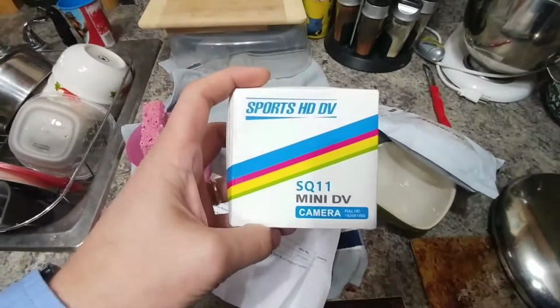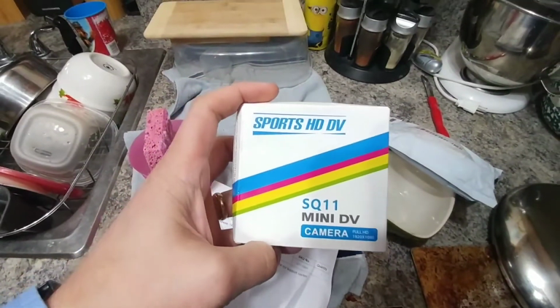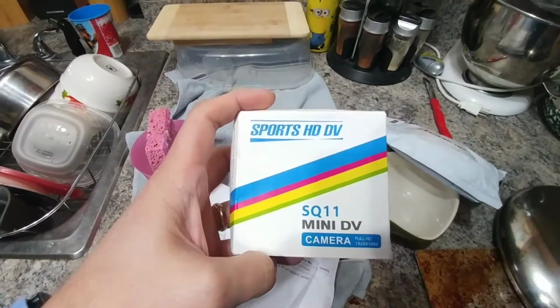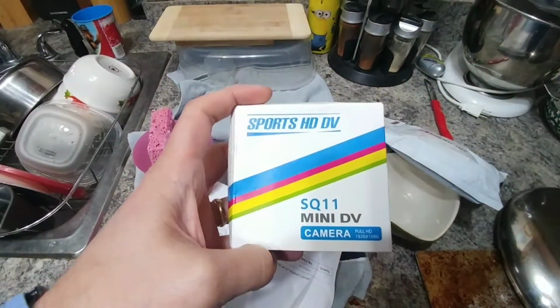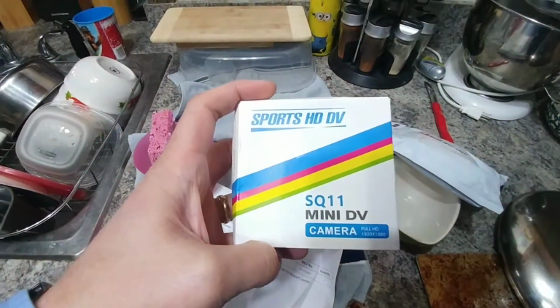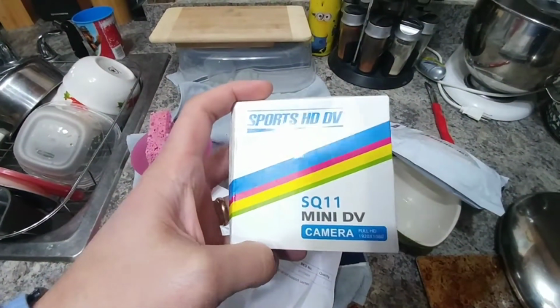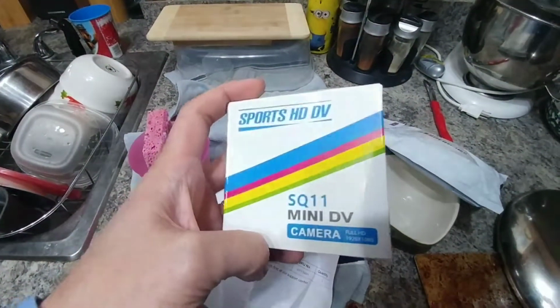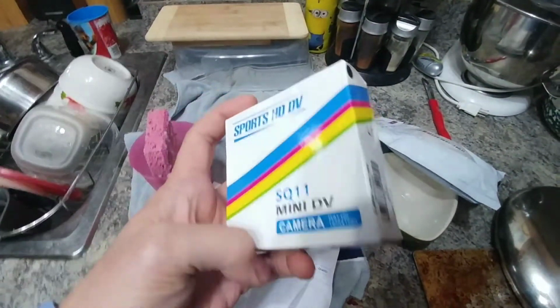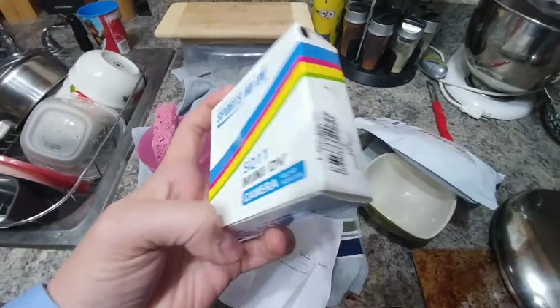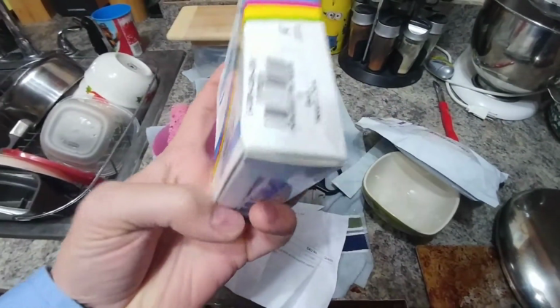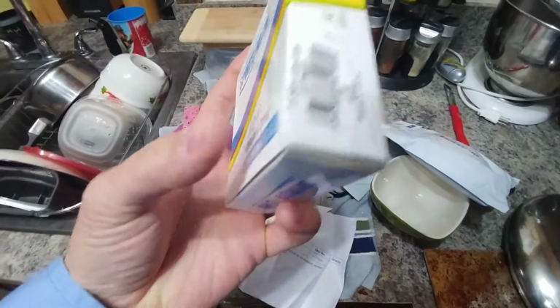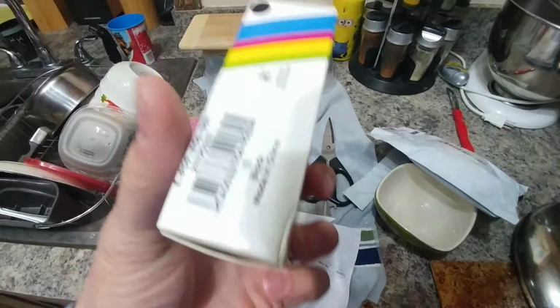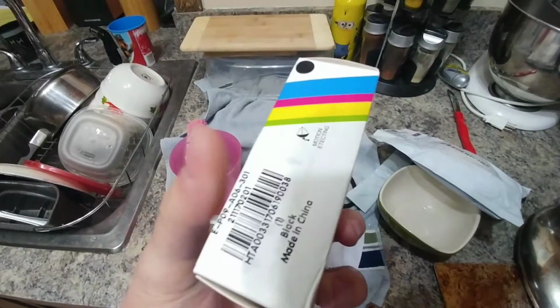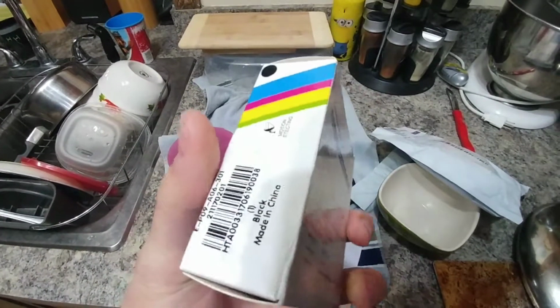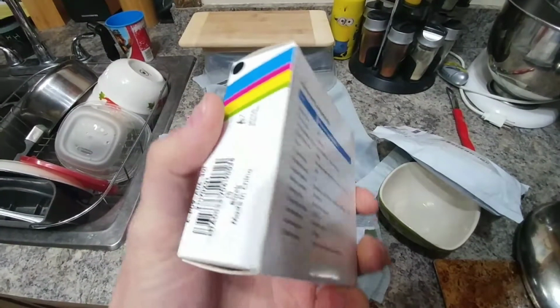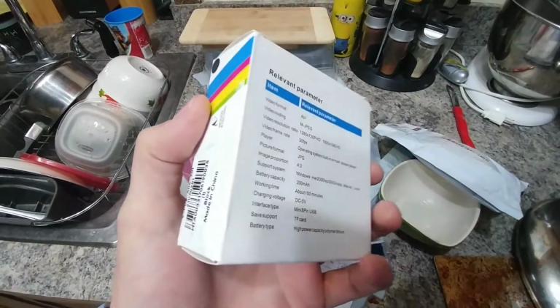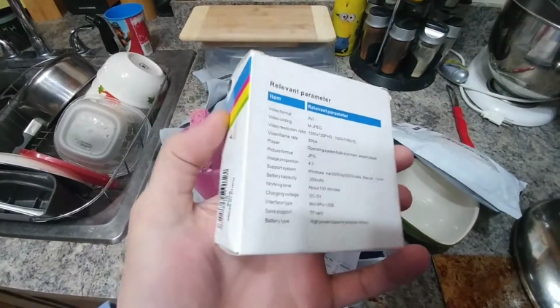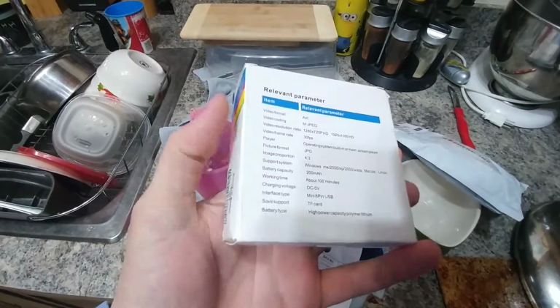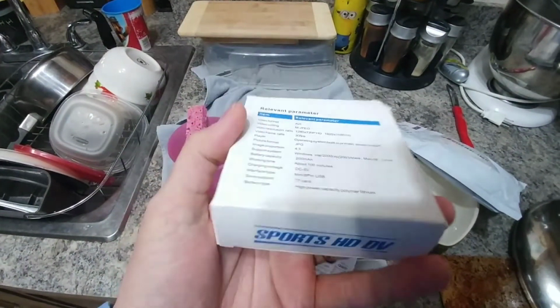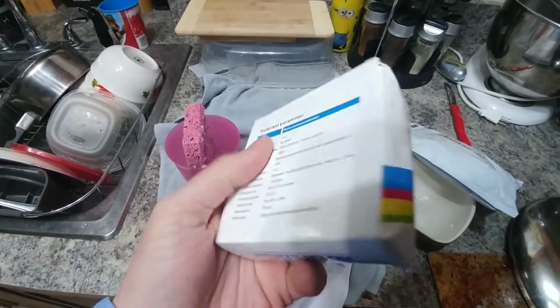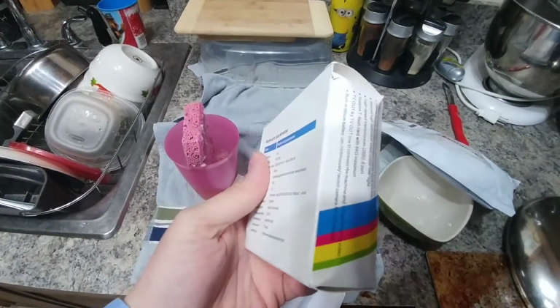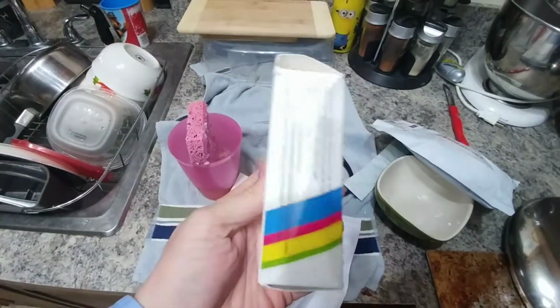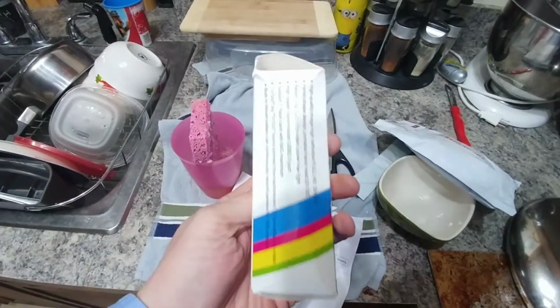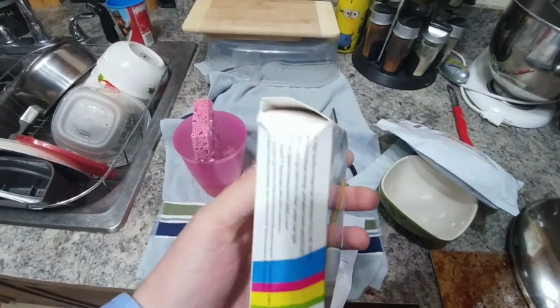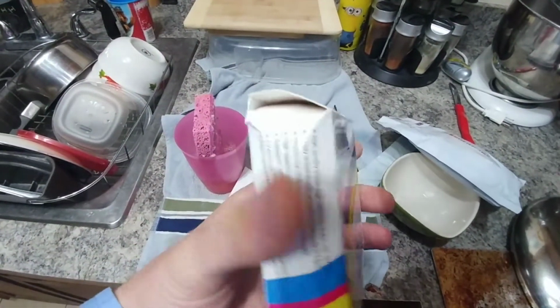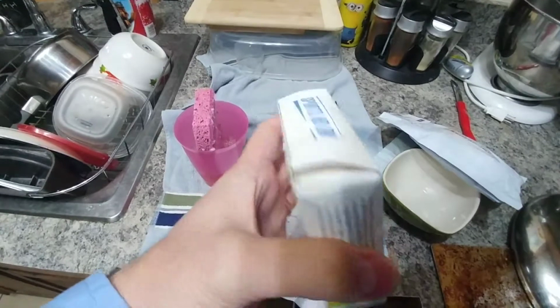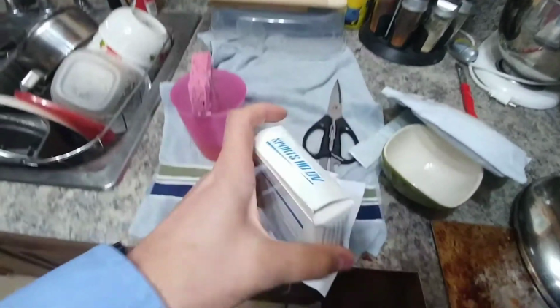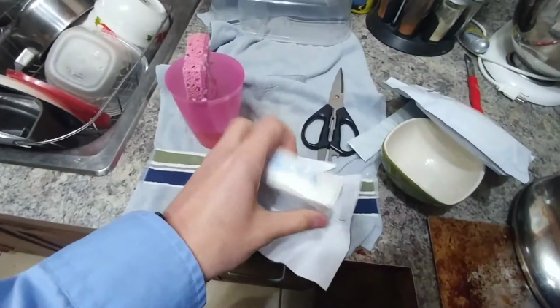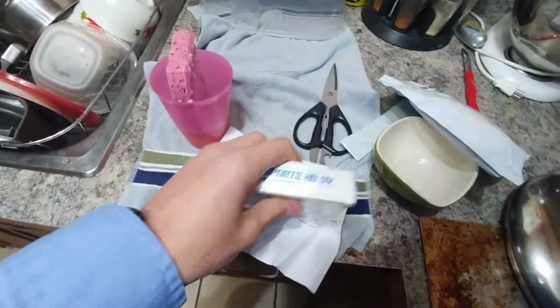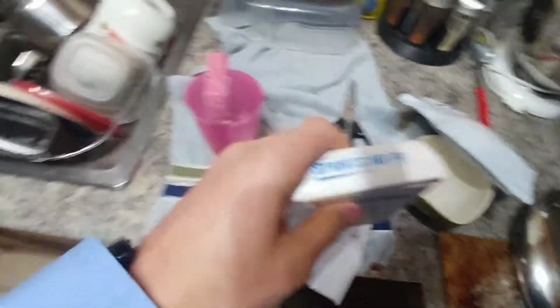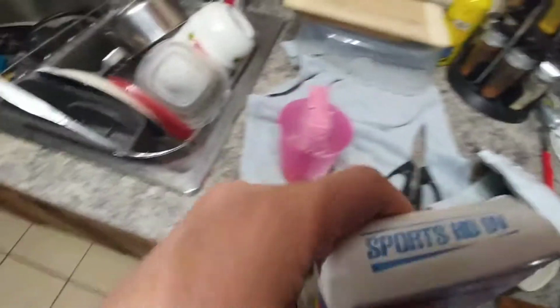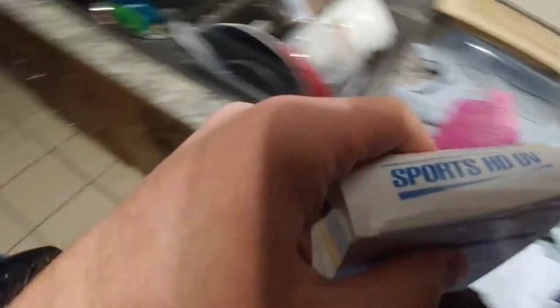Sports camera, SQ-11 mini DV. Just got this in the mail. The box is a little bit squished. Let's take a look at it here.